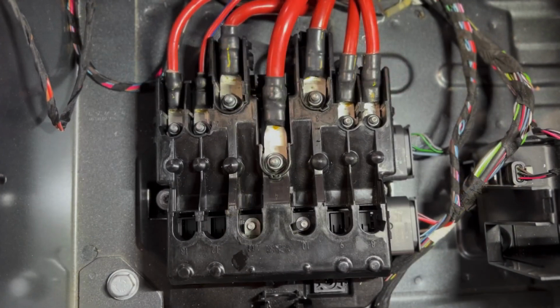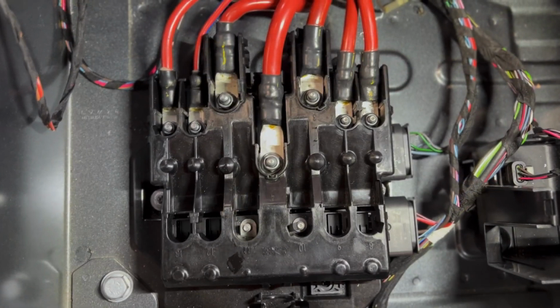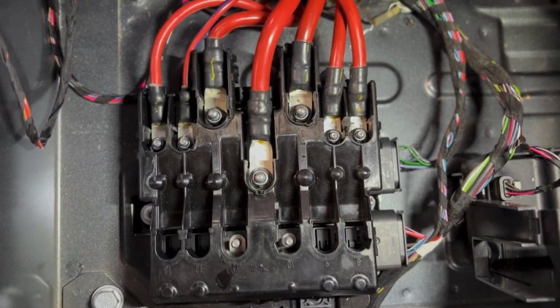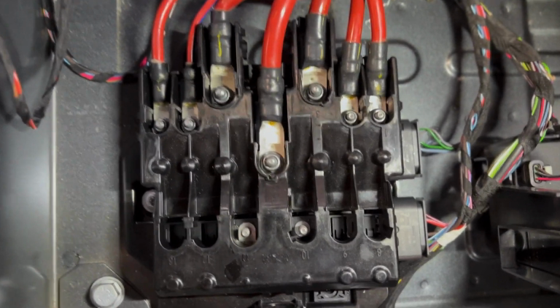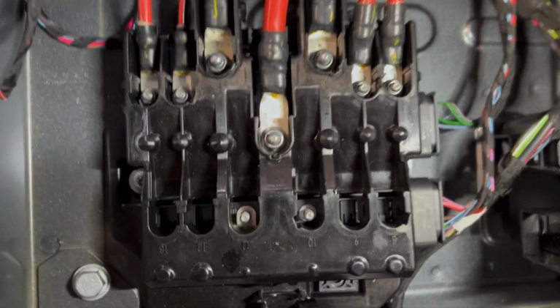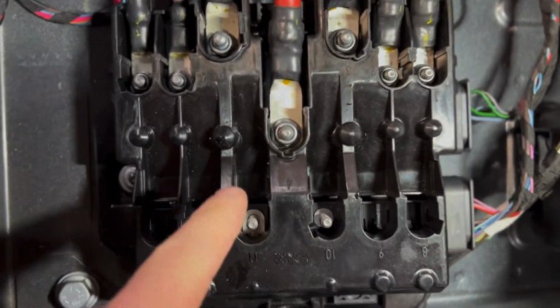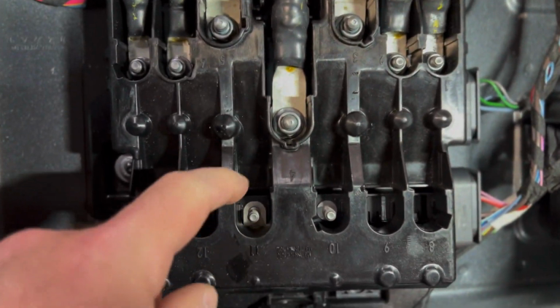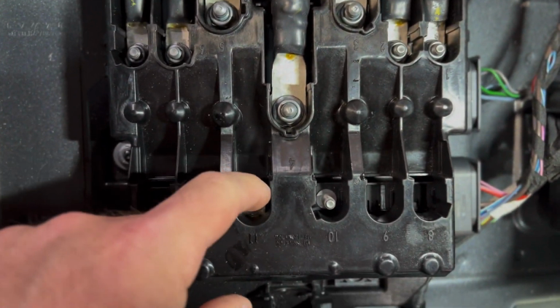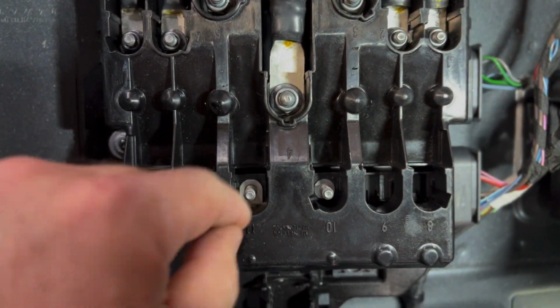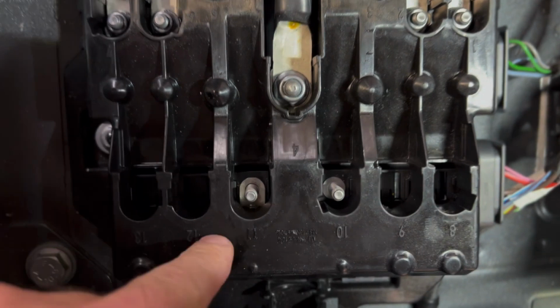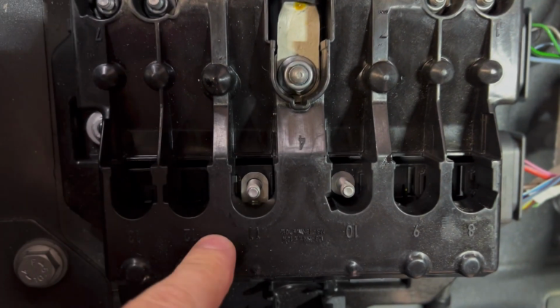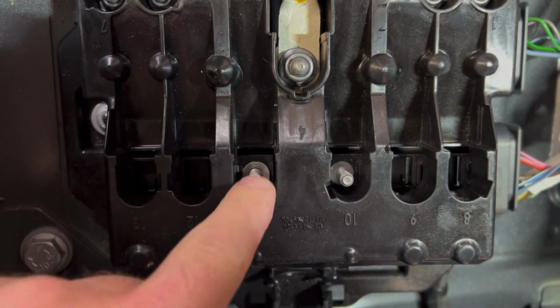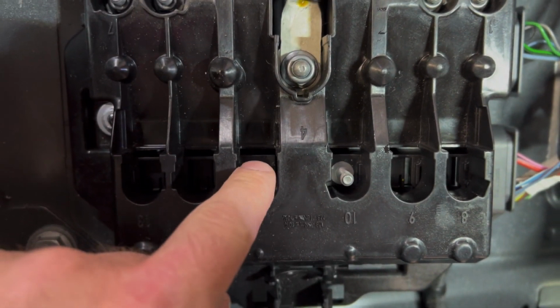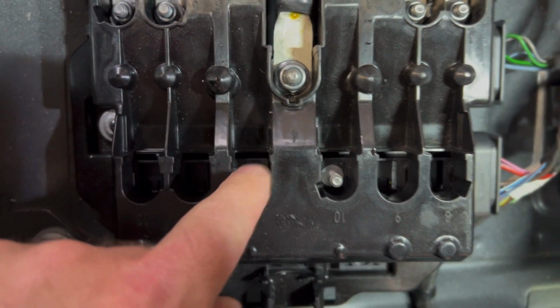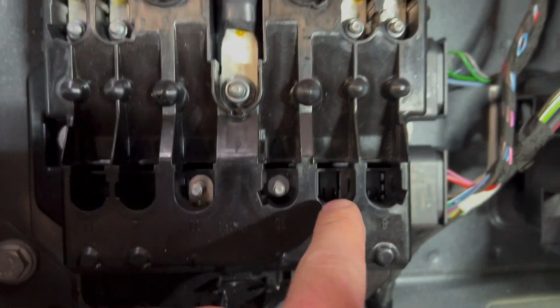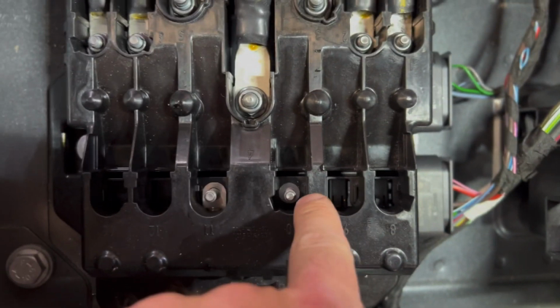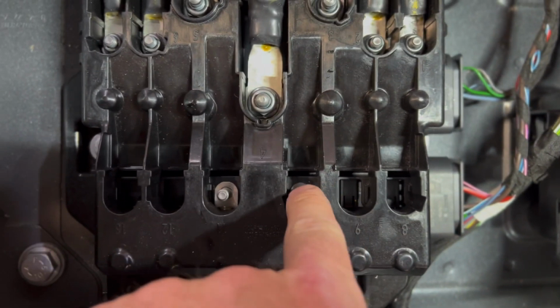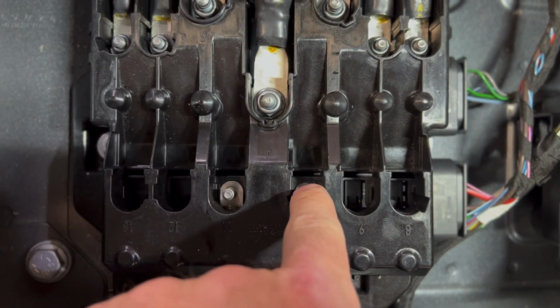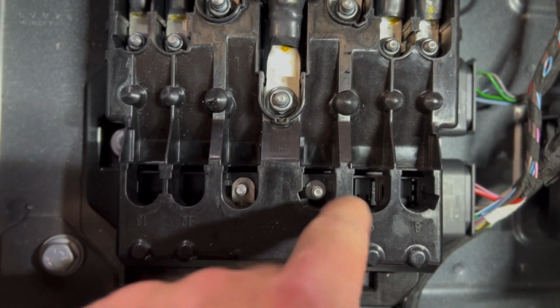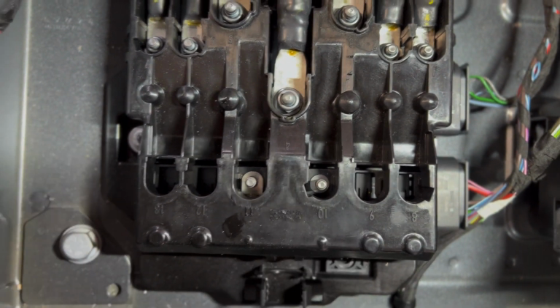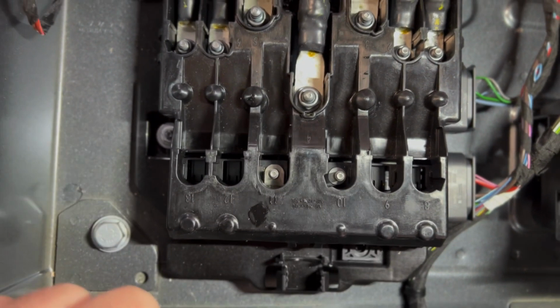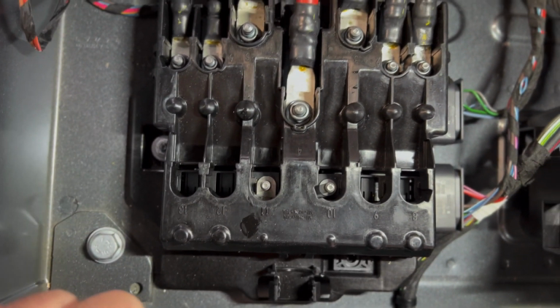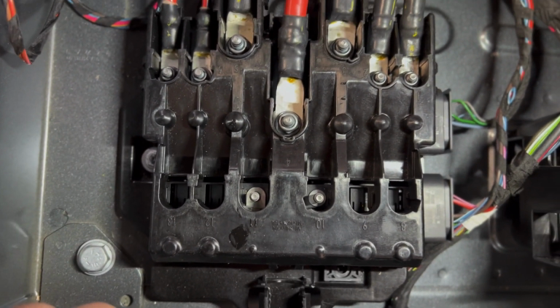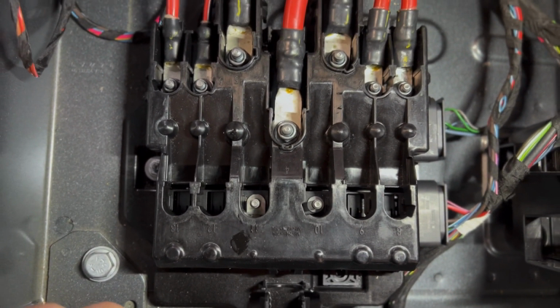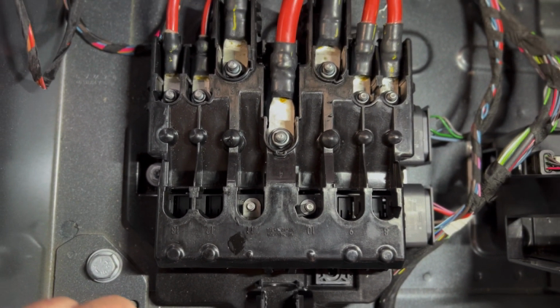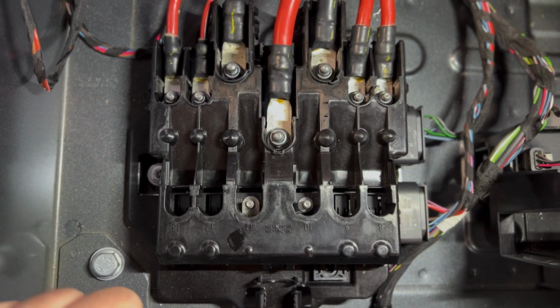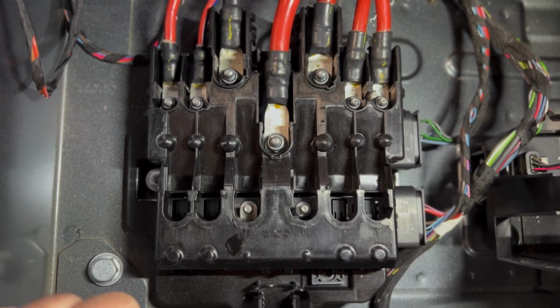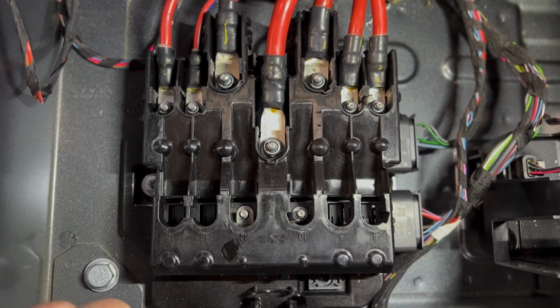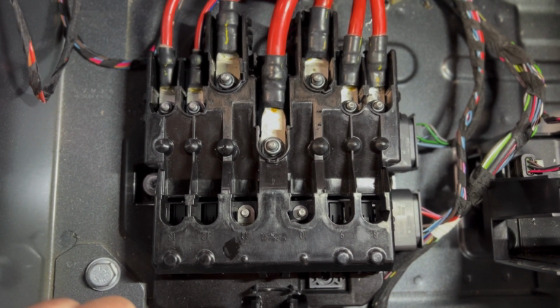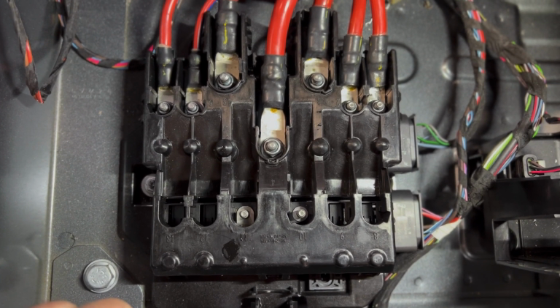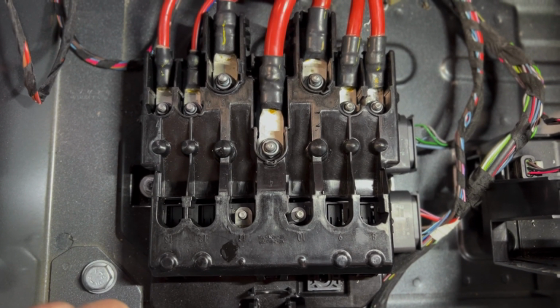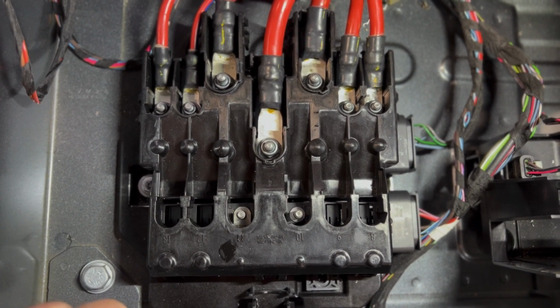When you're all done and bolted back together, you'll have a fuse on that location or that location — whichever one you choose — and that's where the positive wire for the stereo can go.